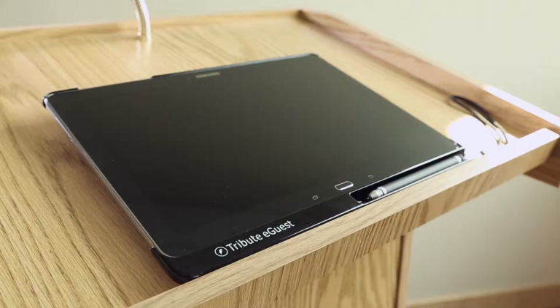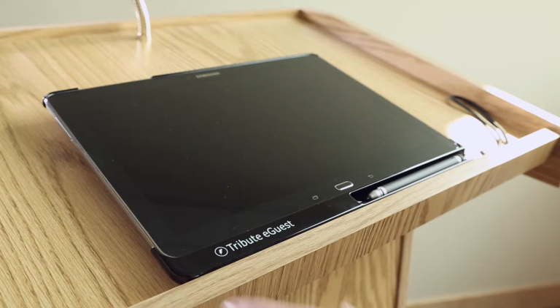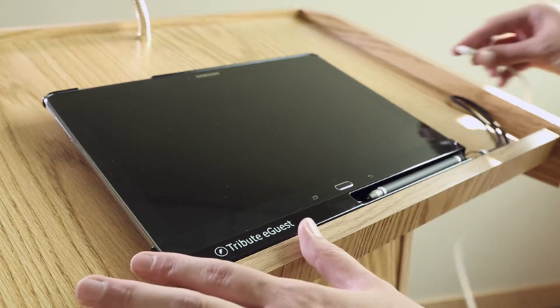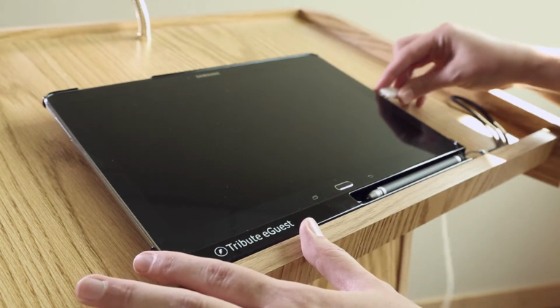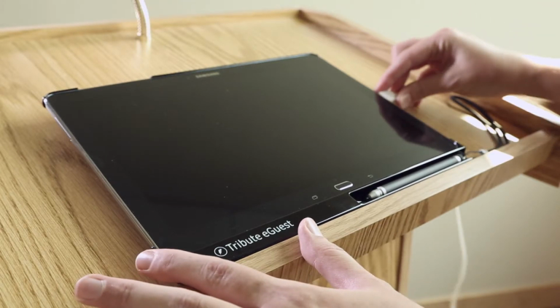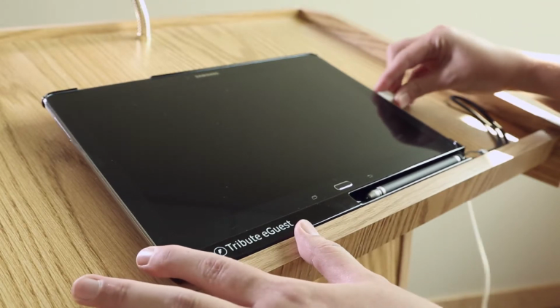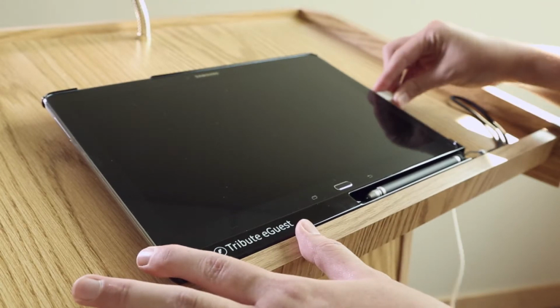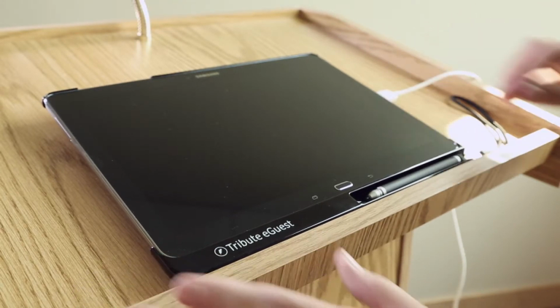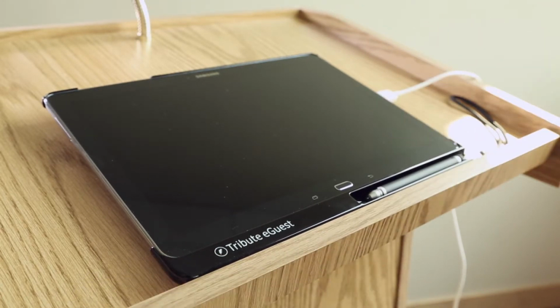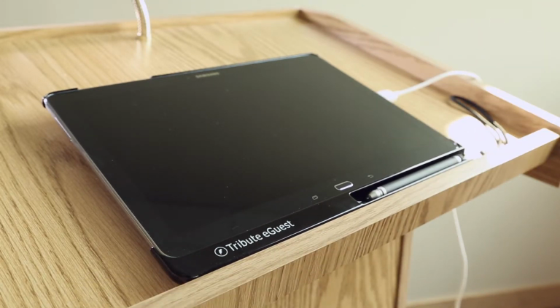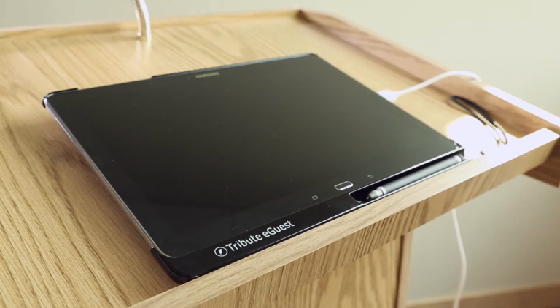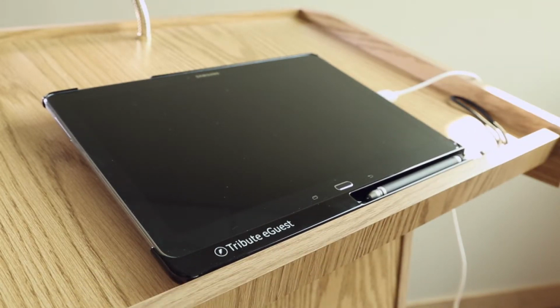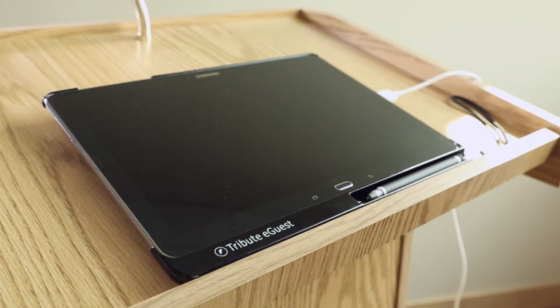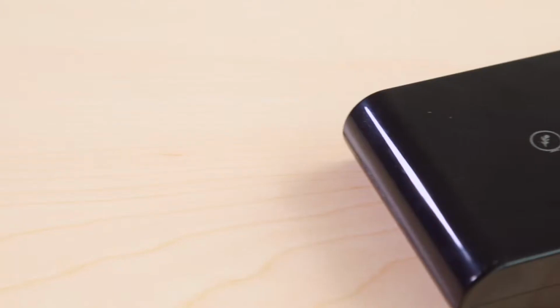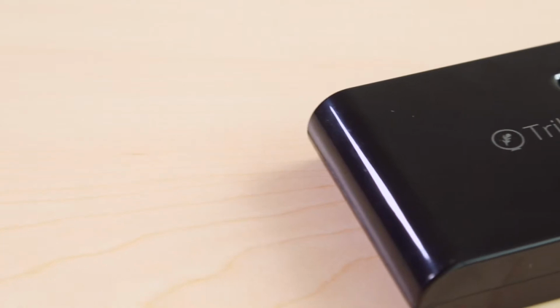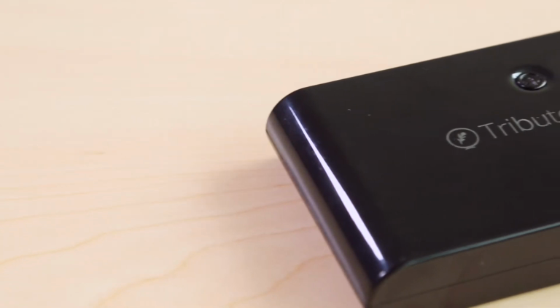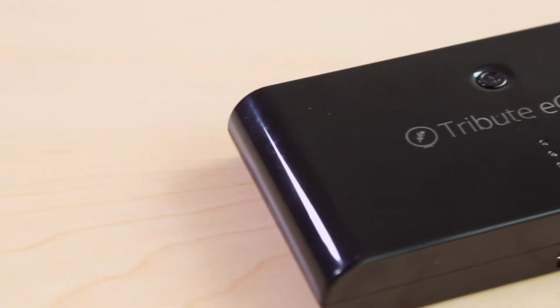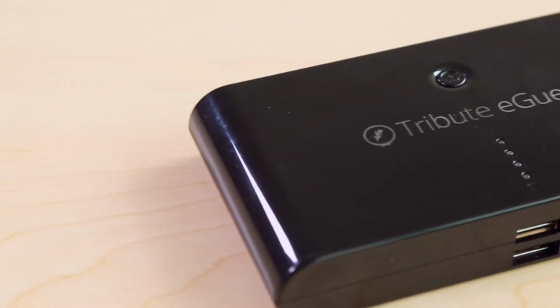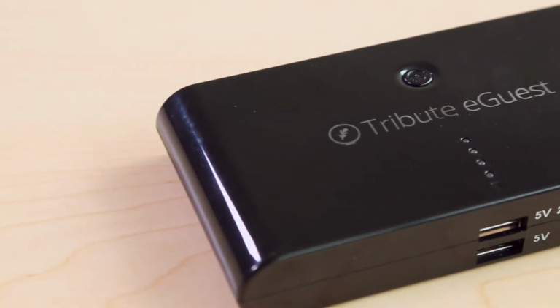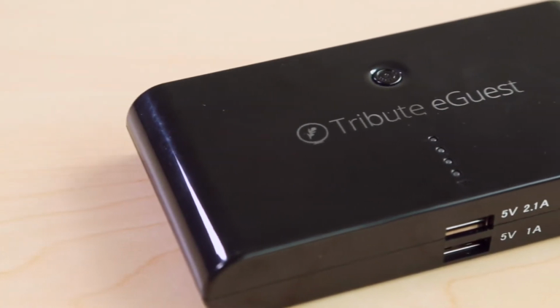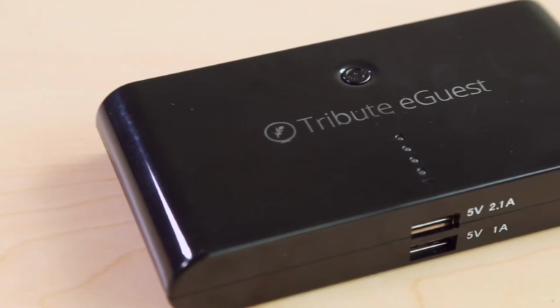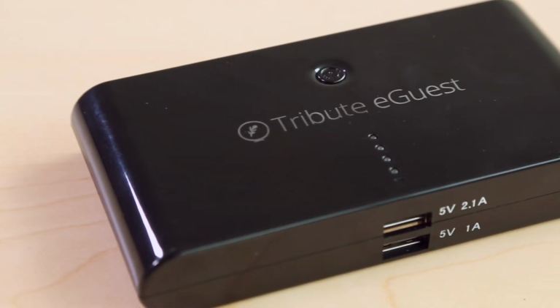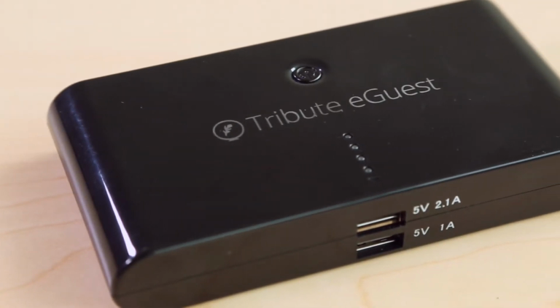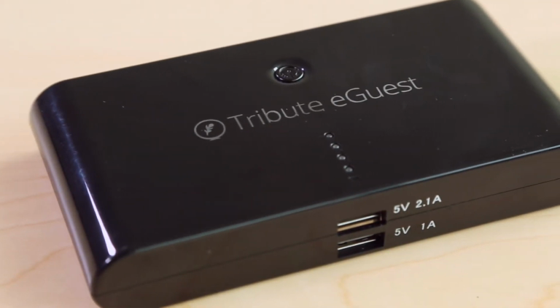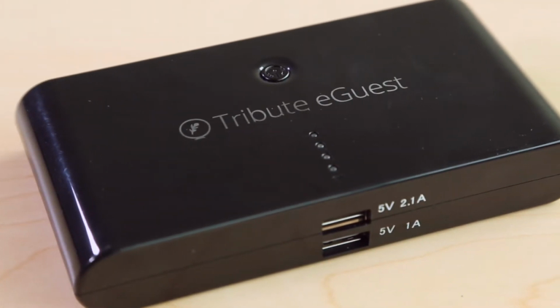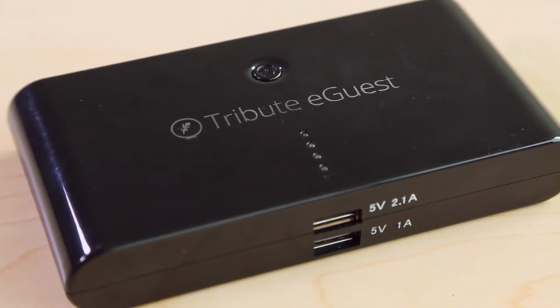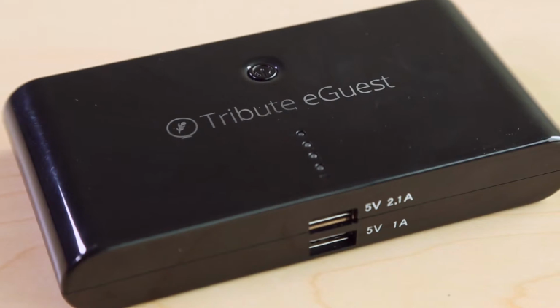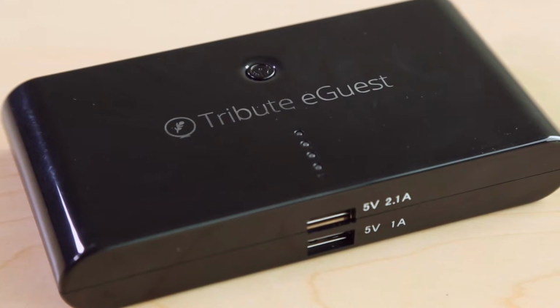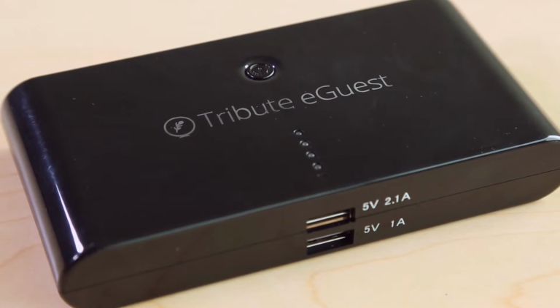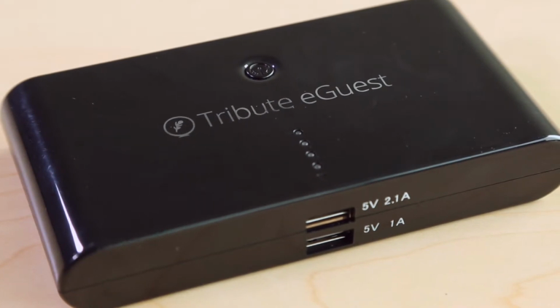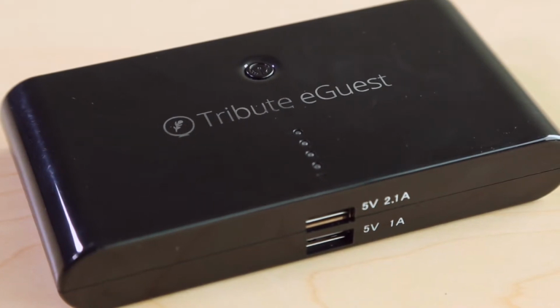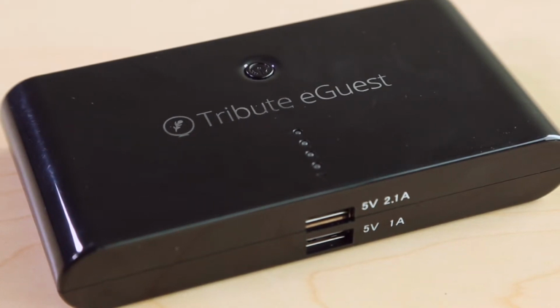If possible you should always plug your Tribute eGuest into a wall outlet during a service. However, we've also included a portable rechargeable battery backup for emergency situations or if you are unable to find a working wall outlet.